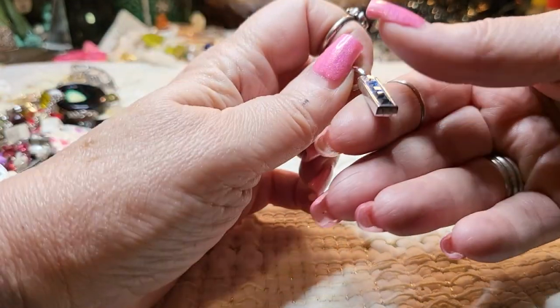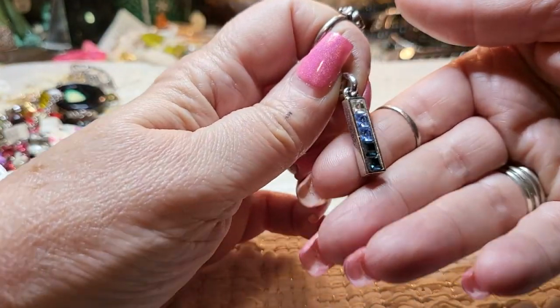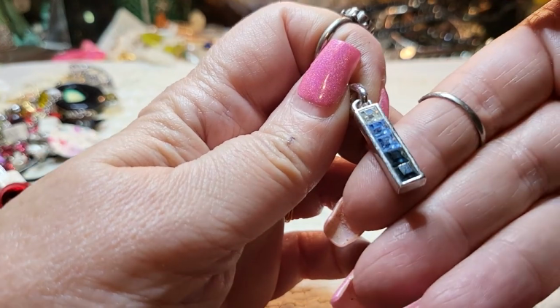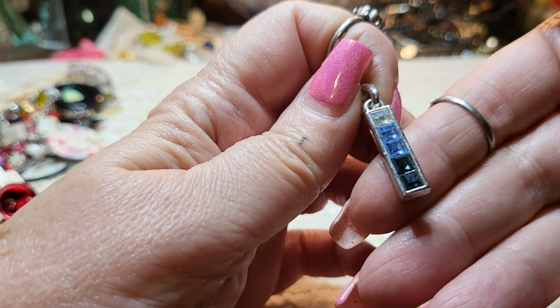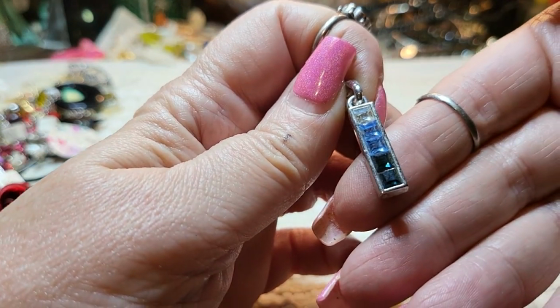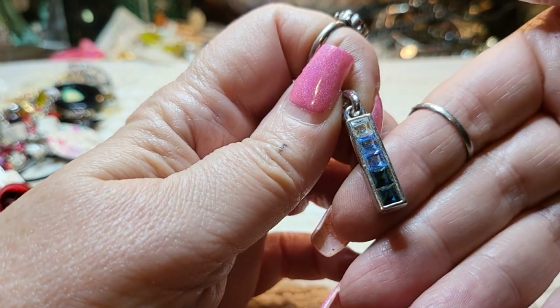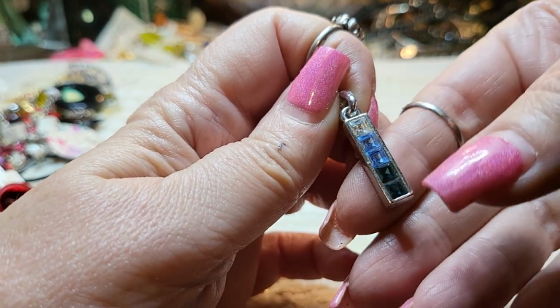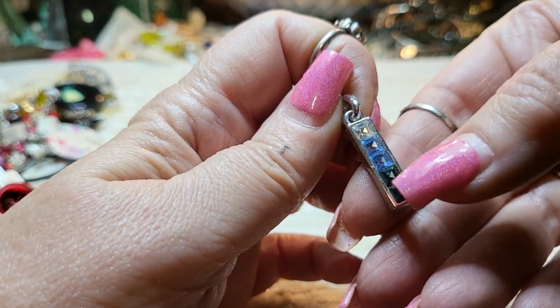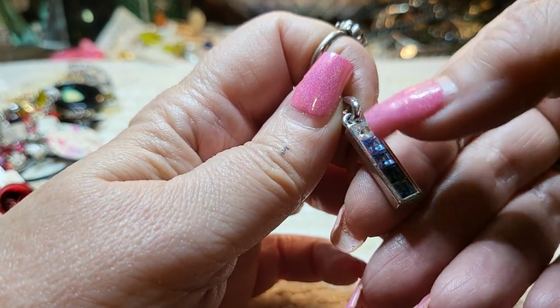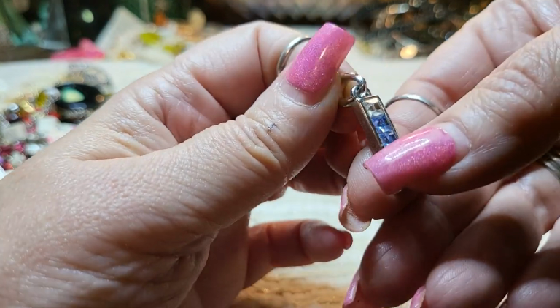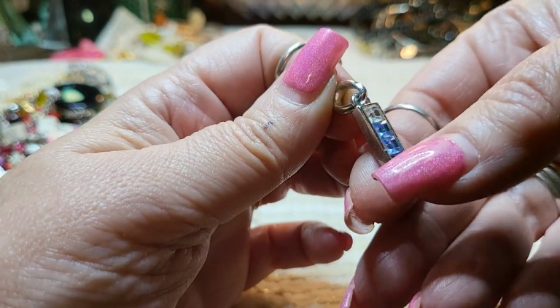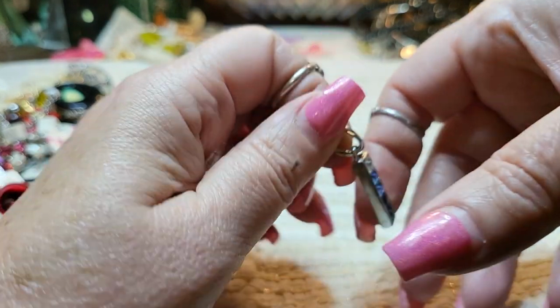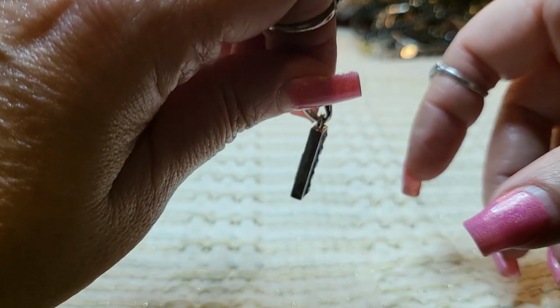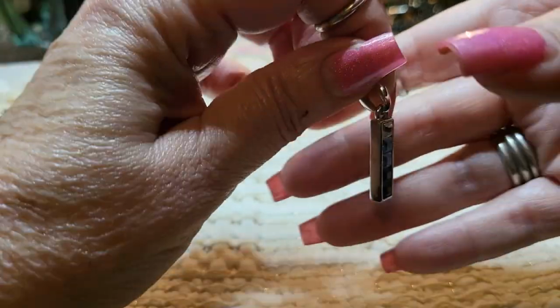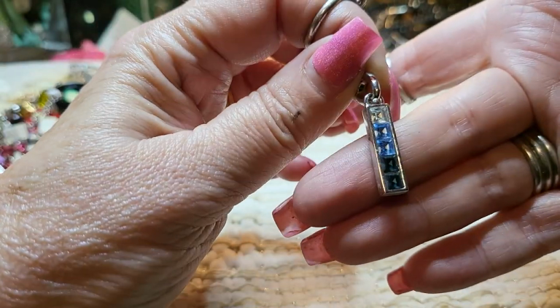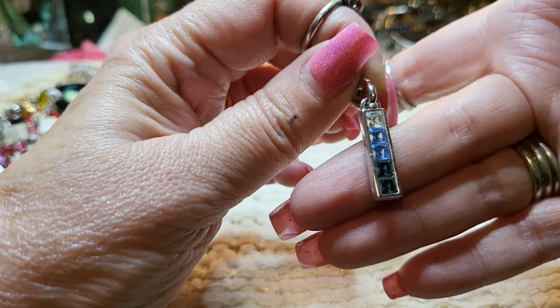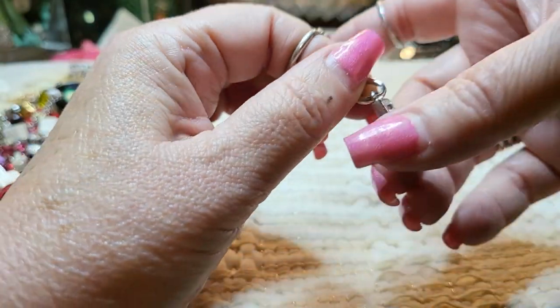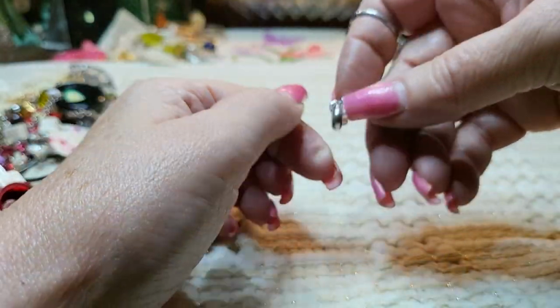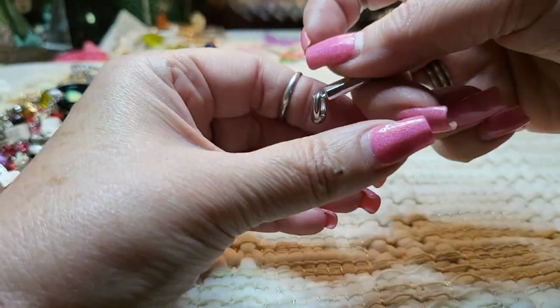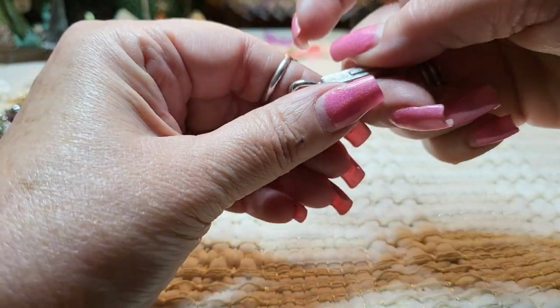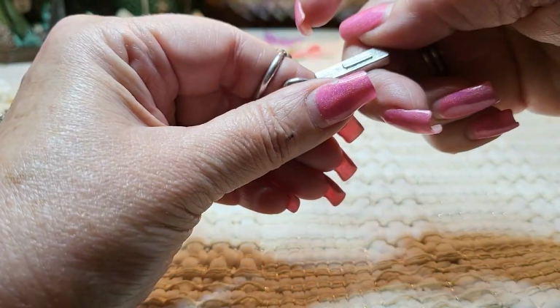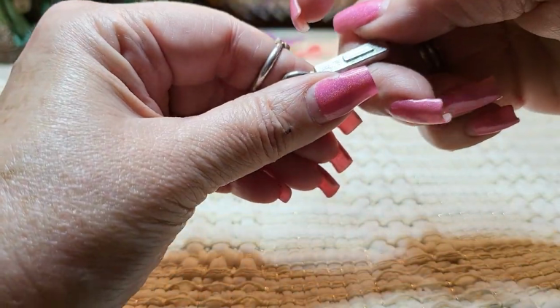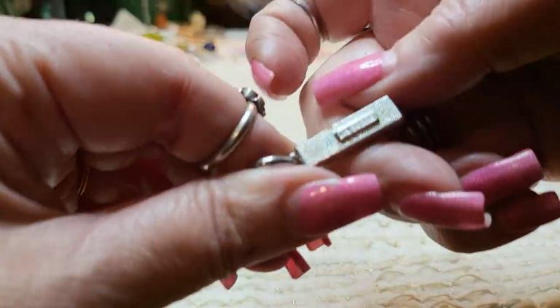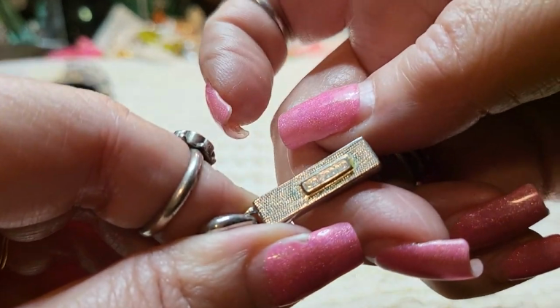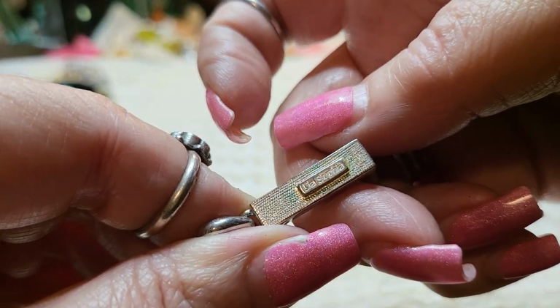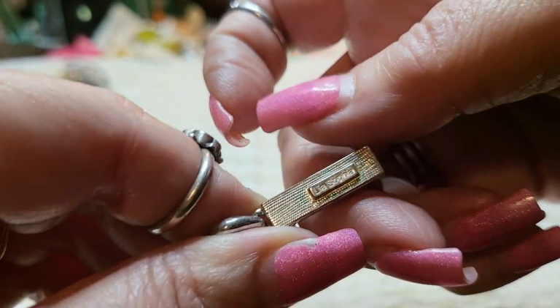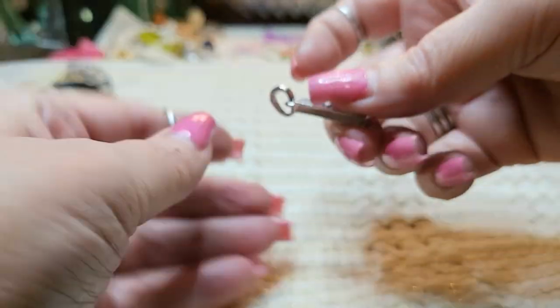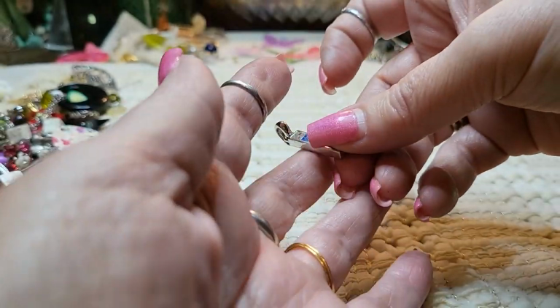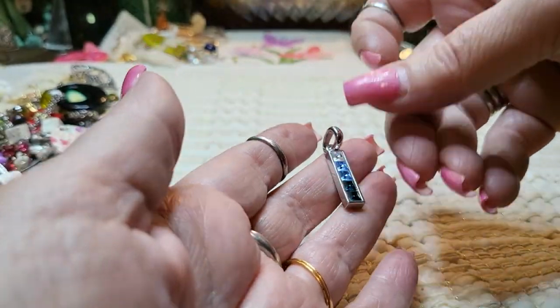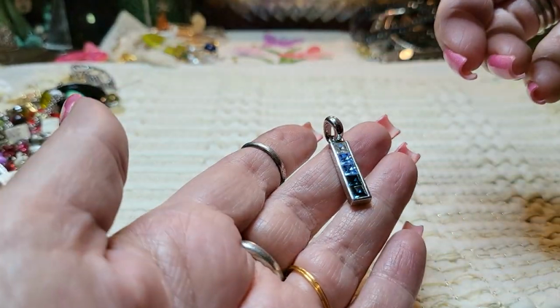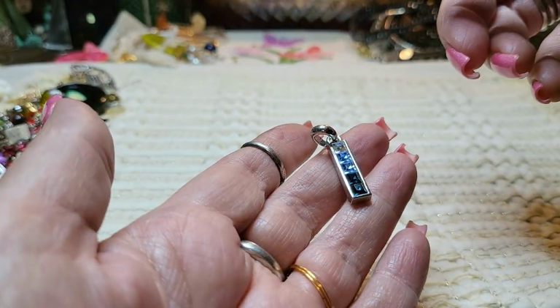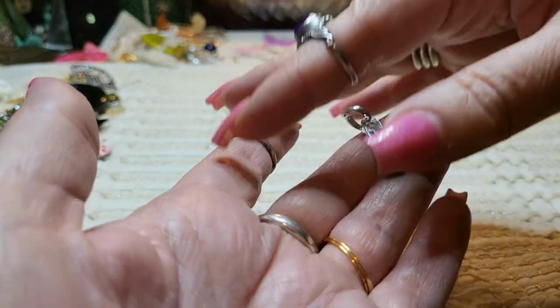Then we have a pendant. Is this Leah Sophia? Blues — all different kinds of blues on silver tone — and it's a pendant. Leah Sophia. Pretty.